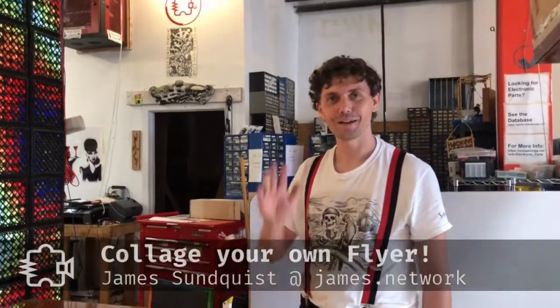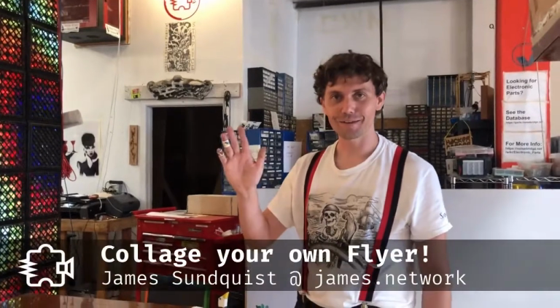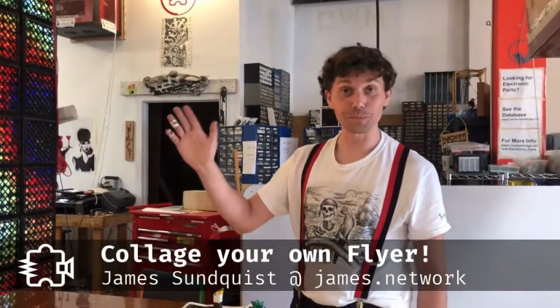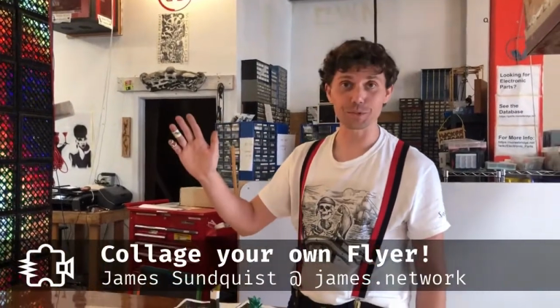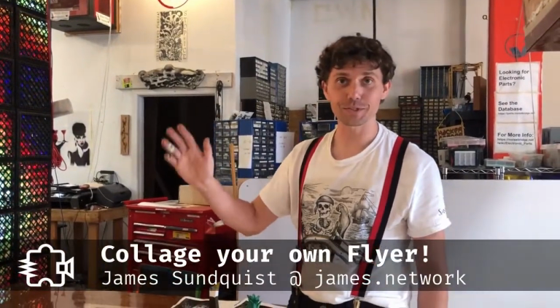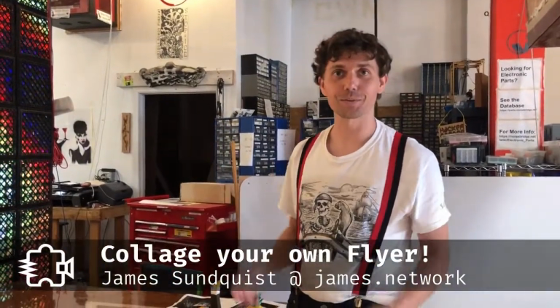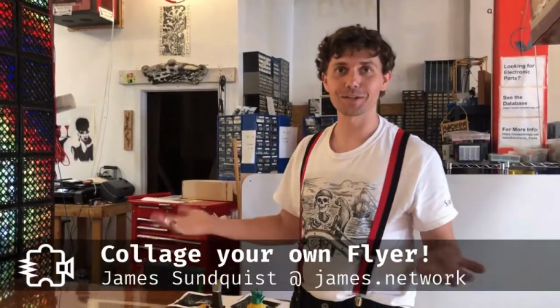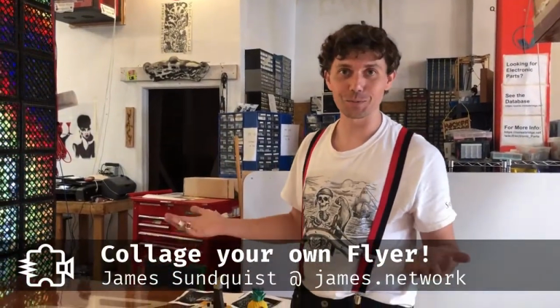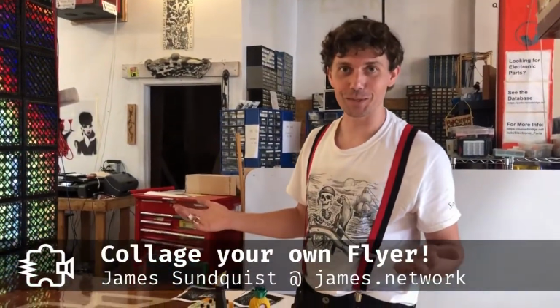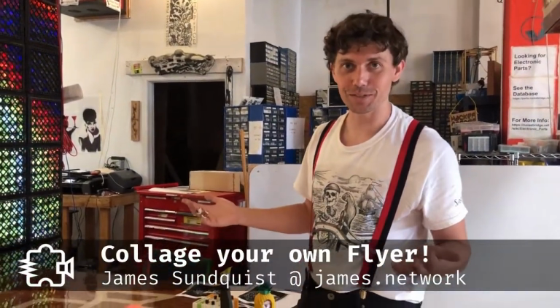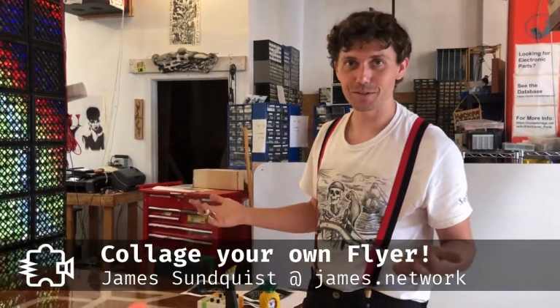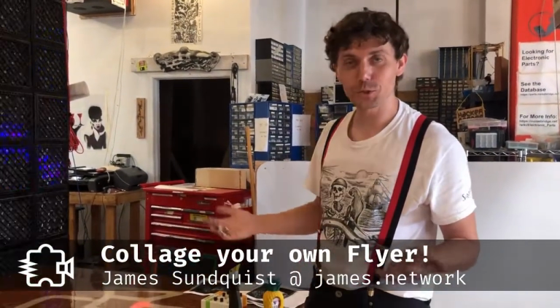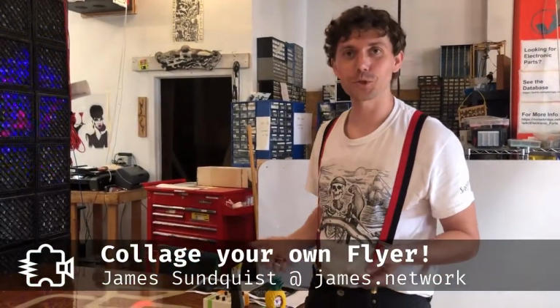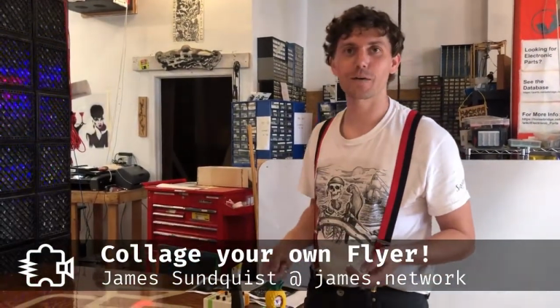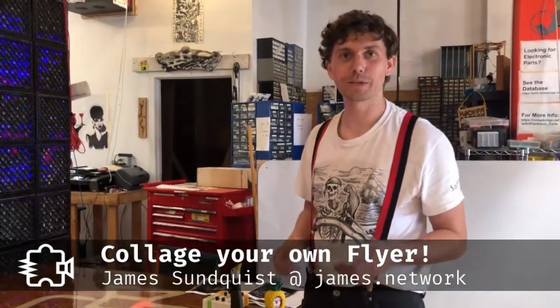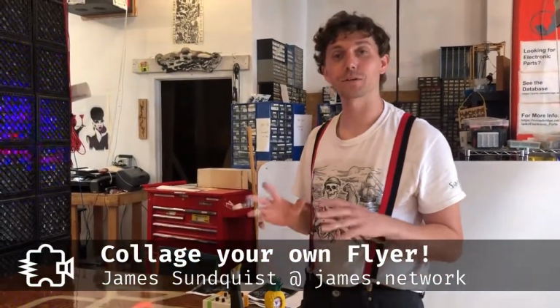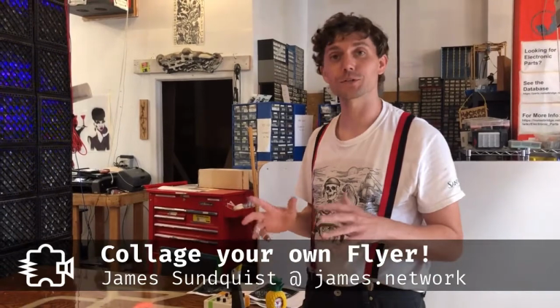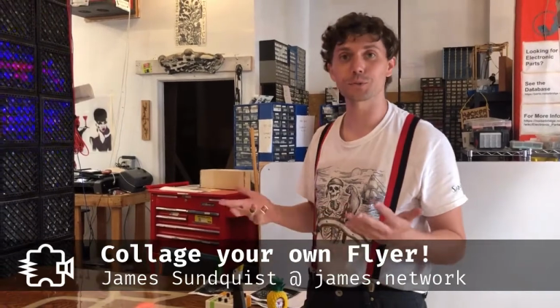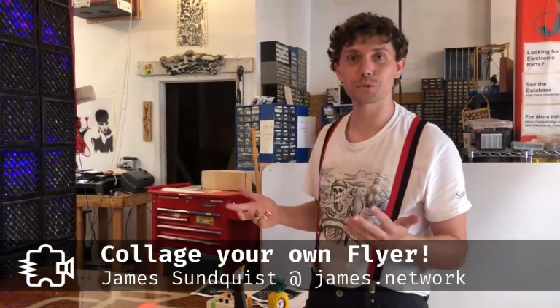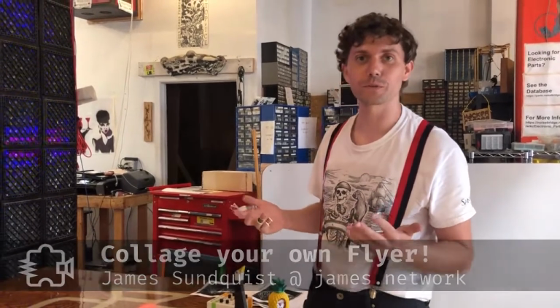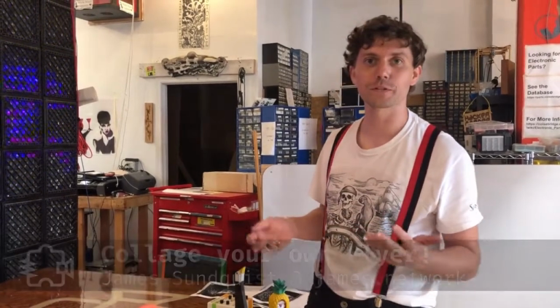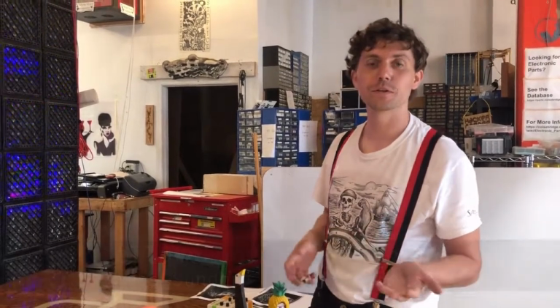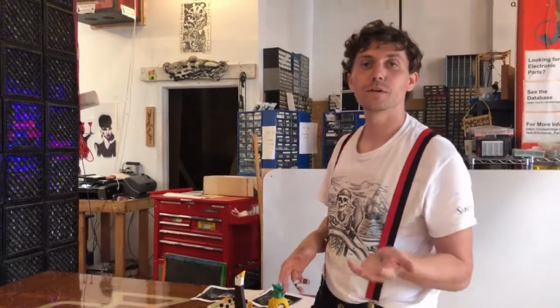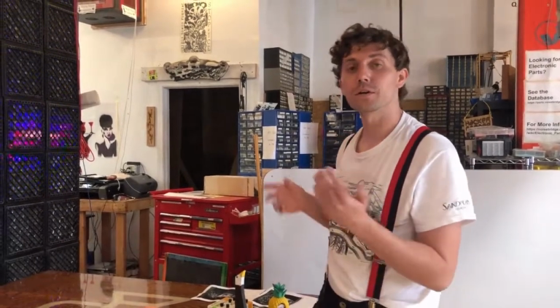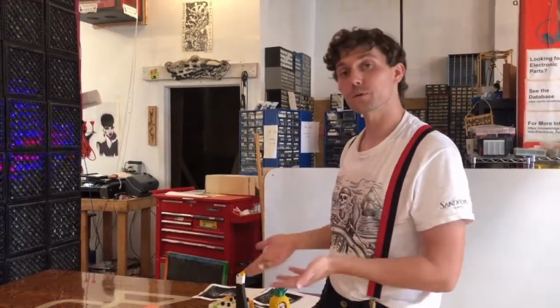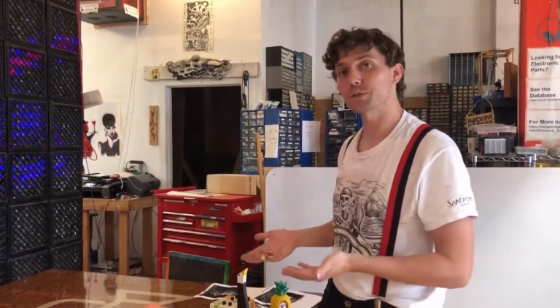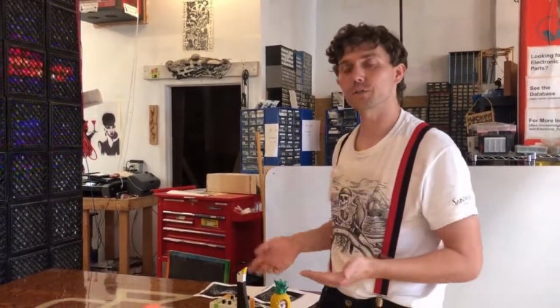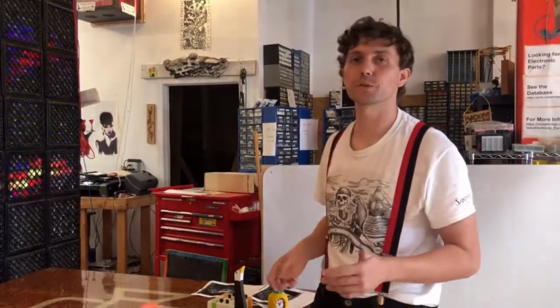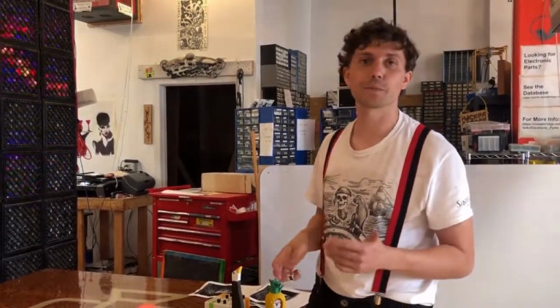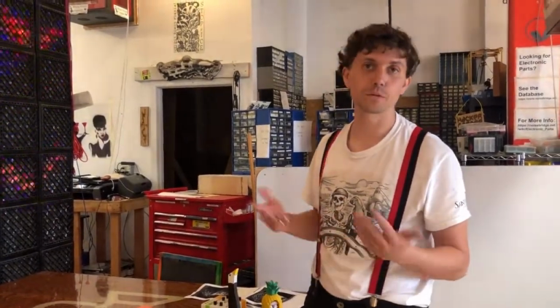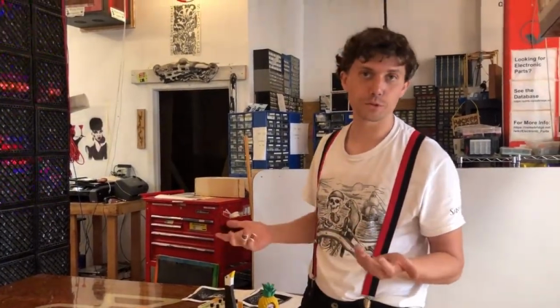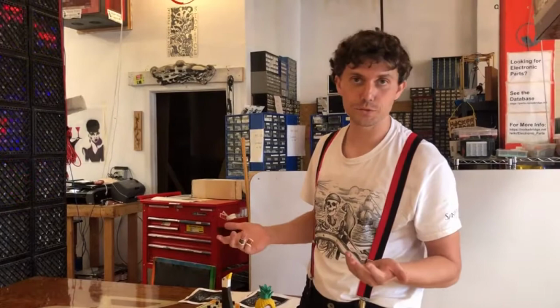Hi, I'm James Sundquist and we're at Noisebridge Hackerspace. I'm going to show you how I make collages and posters for events here at Noisebridge as well as for my own theater shows.